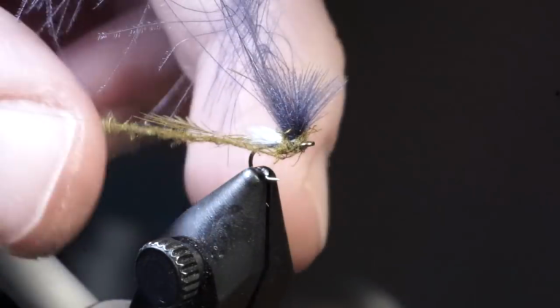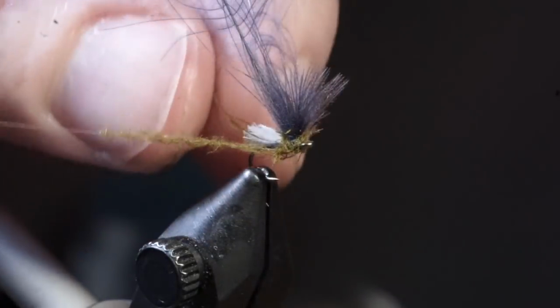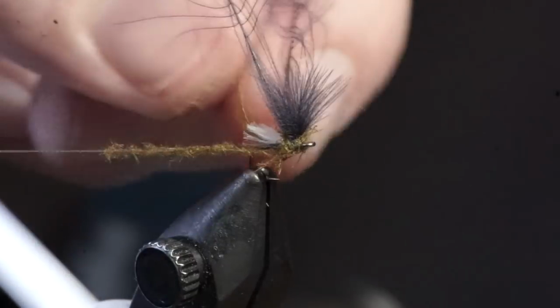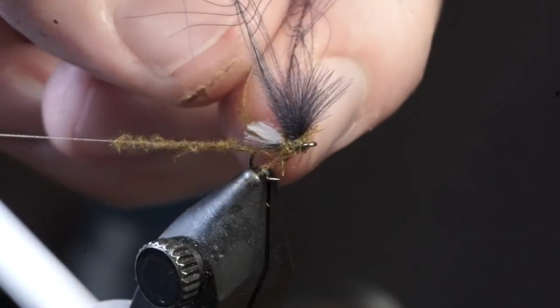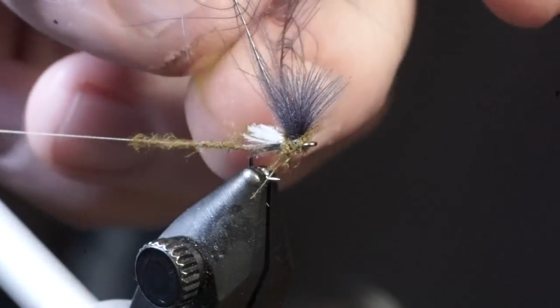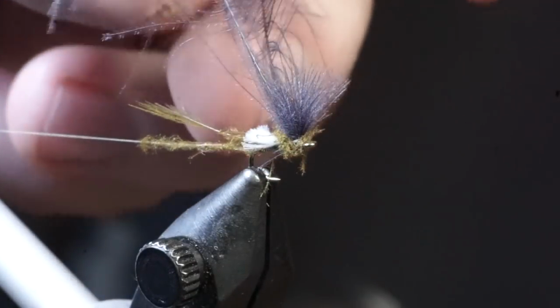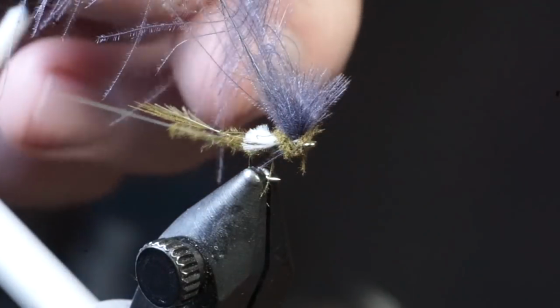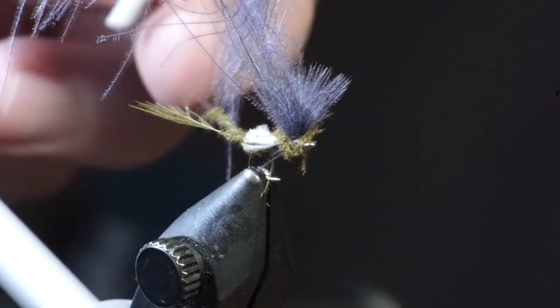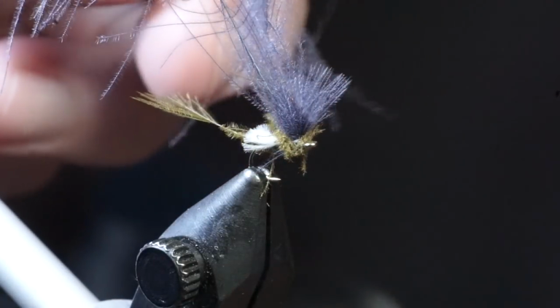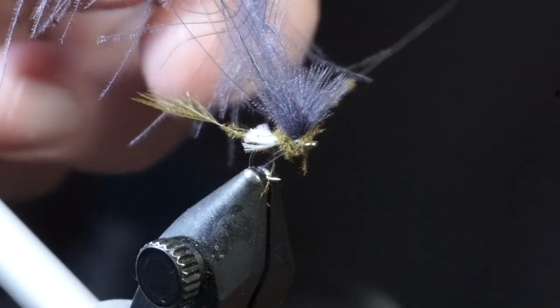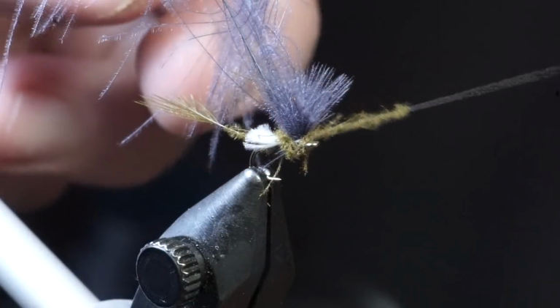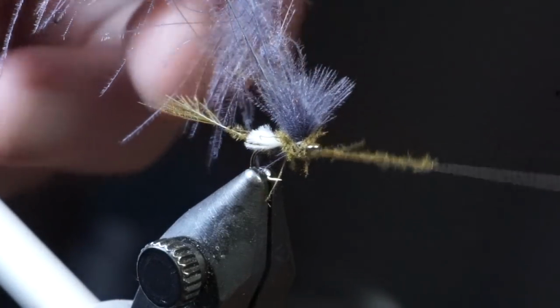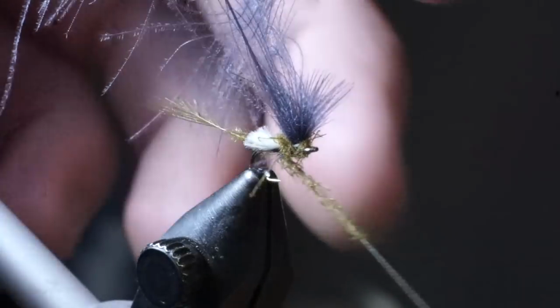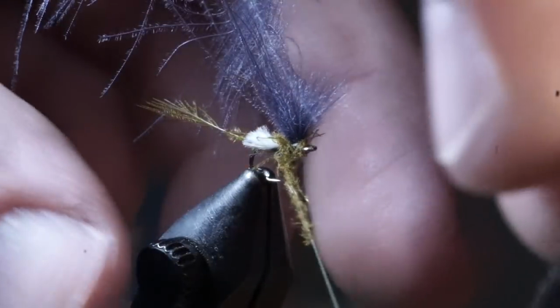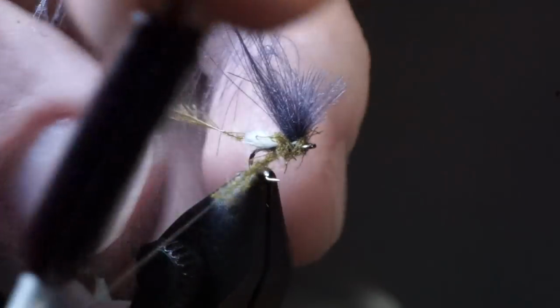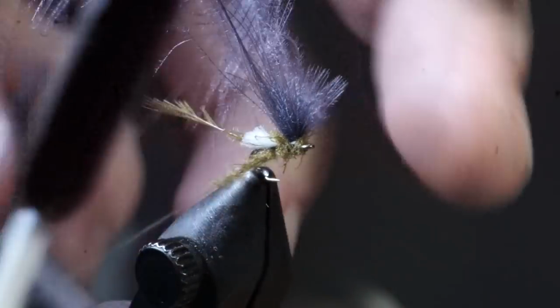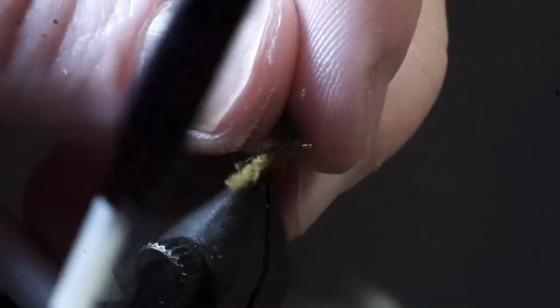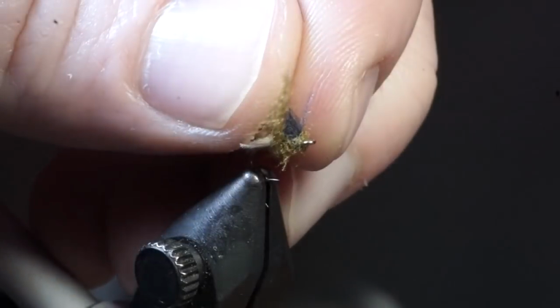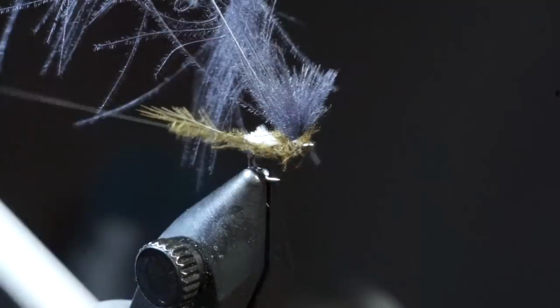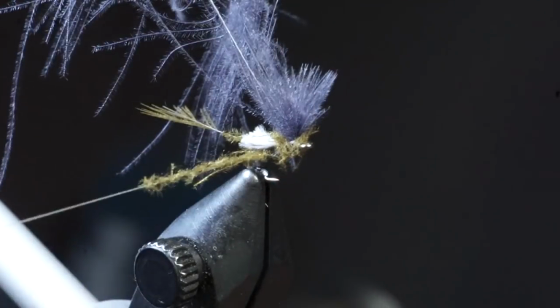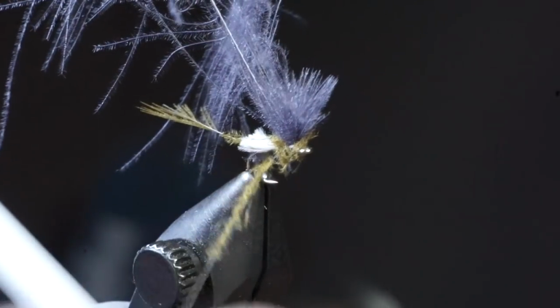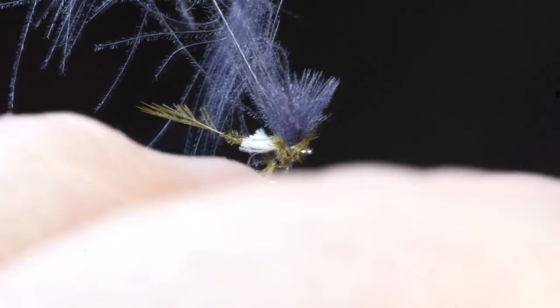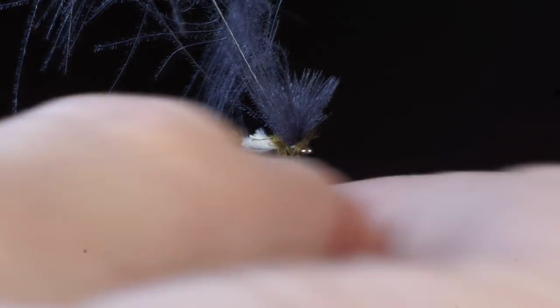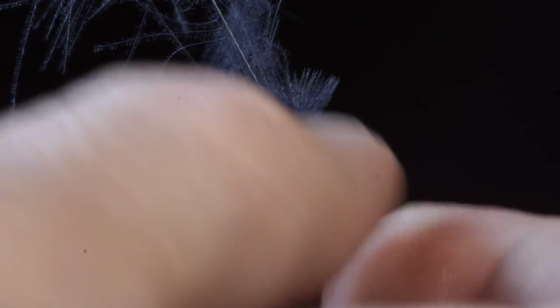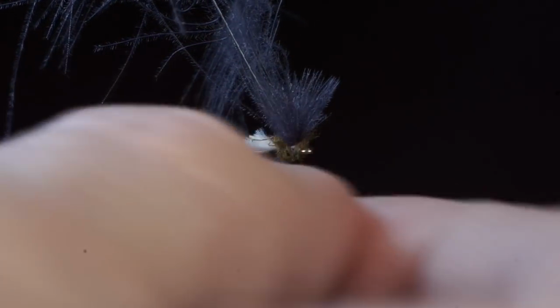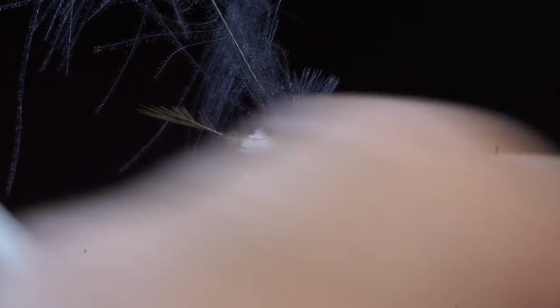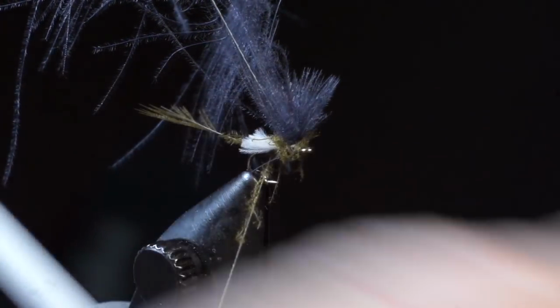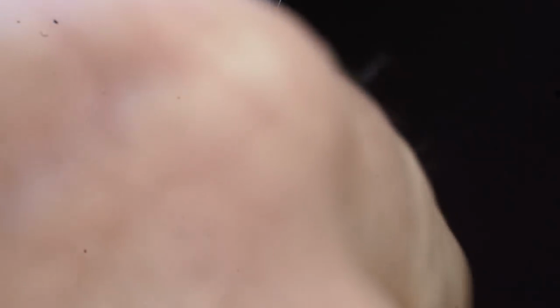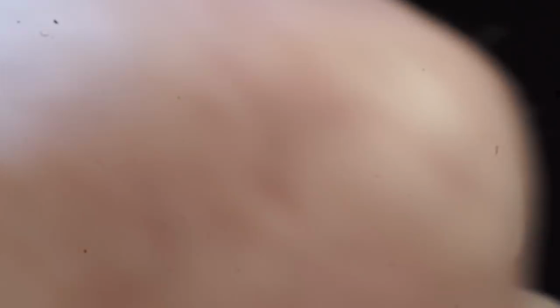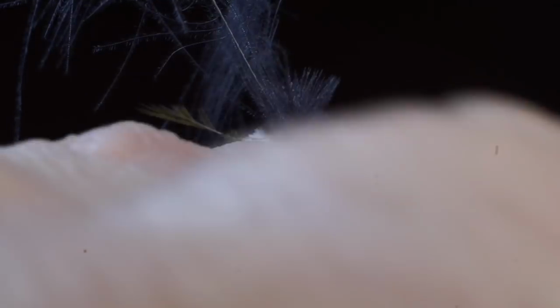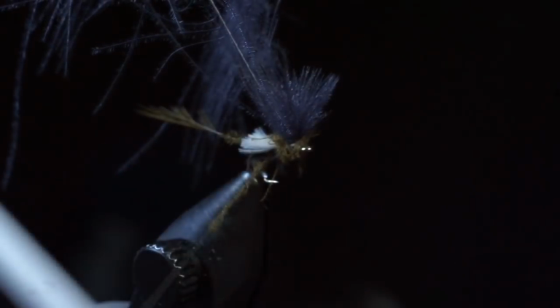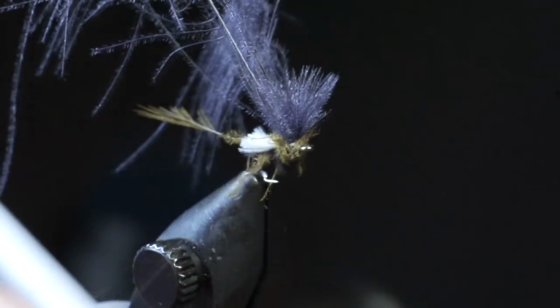I like making one wrap under the body as well to keep it lifted up. If you have too much dubbing, just pull a little off, and end right behind the hook eye.